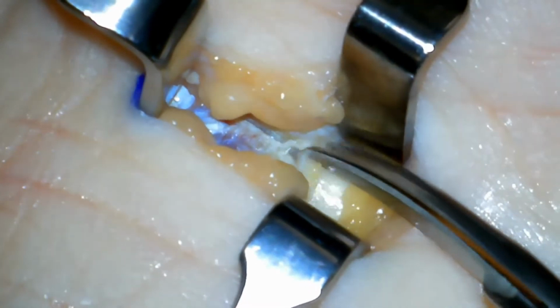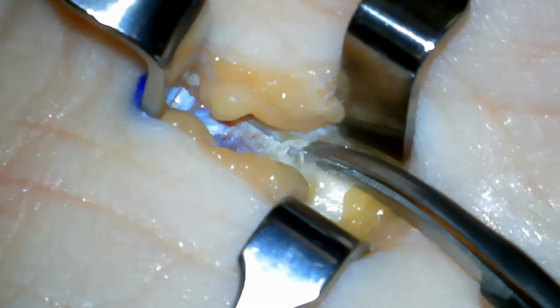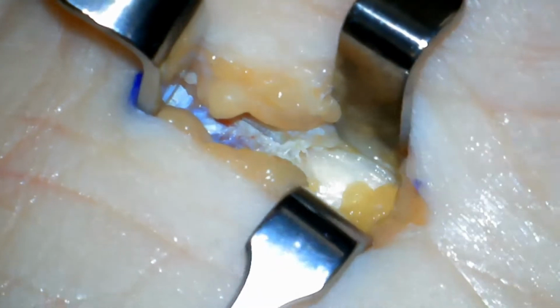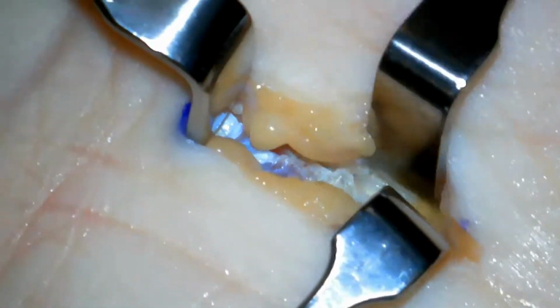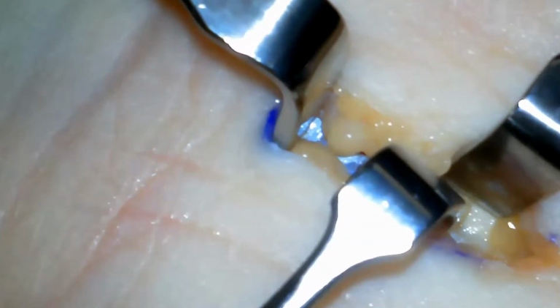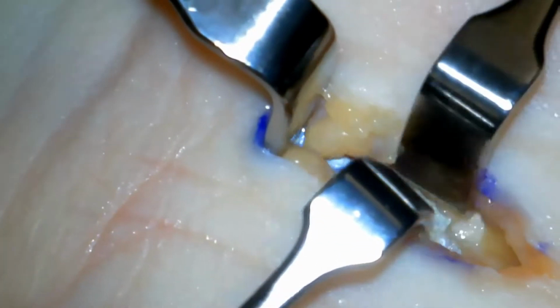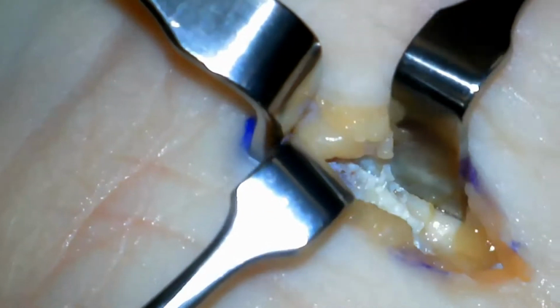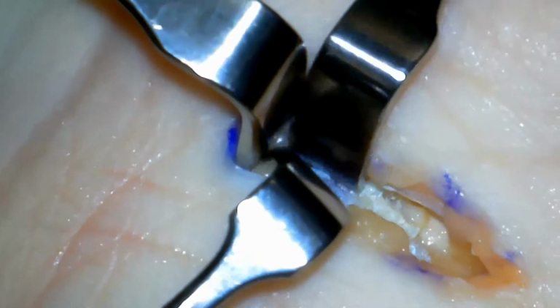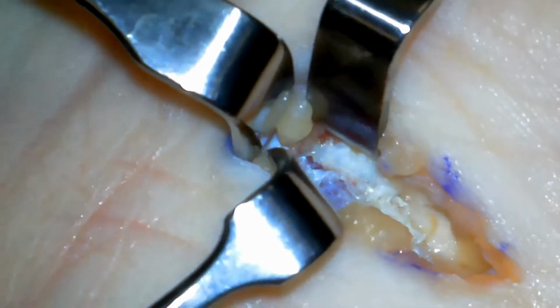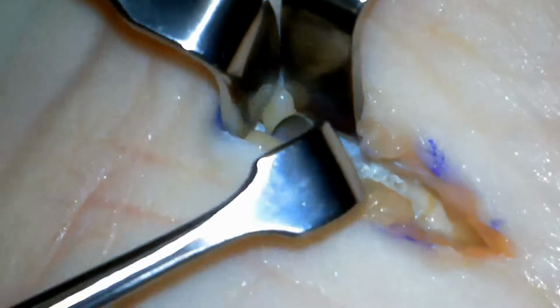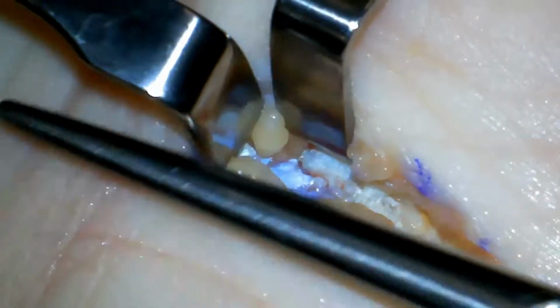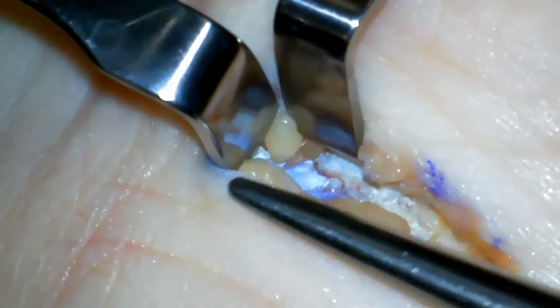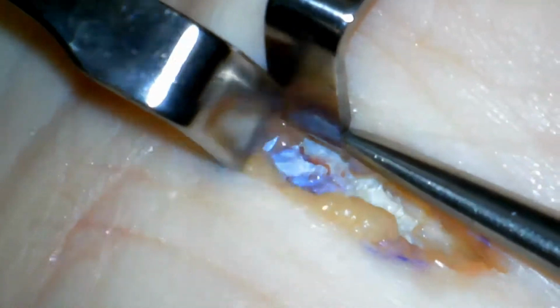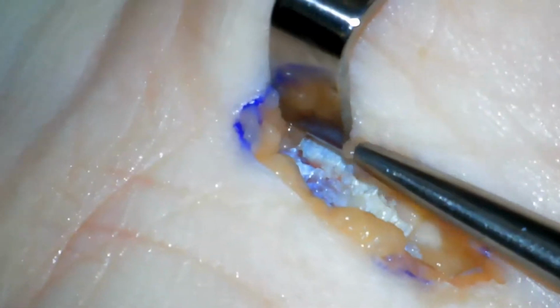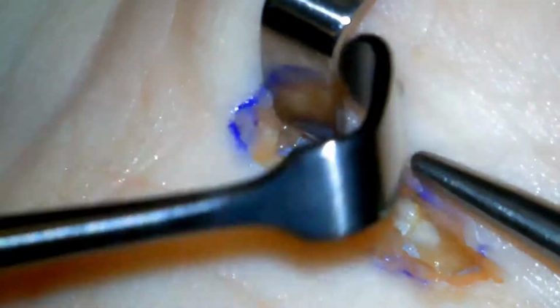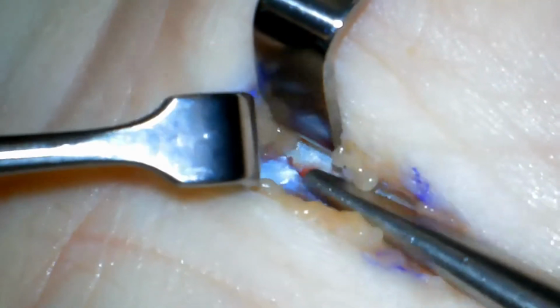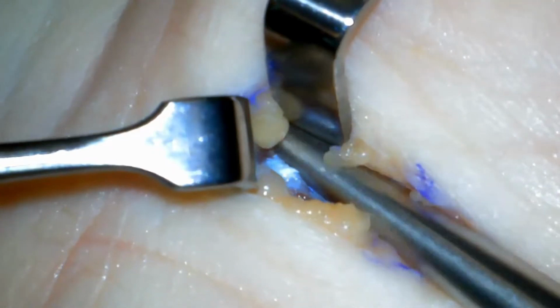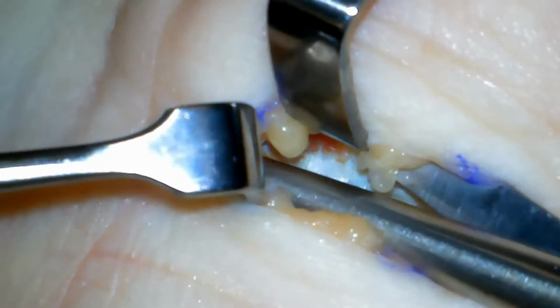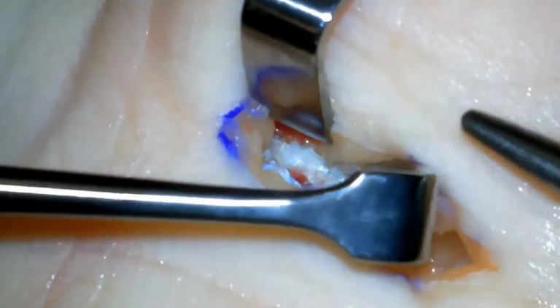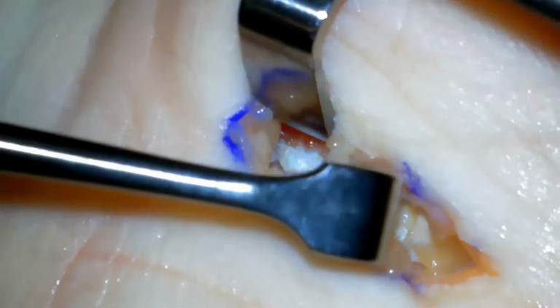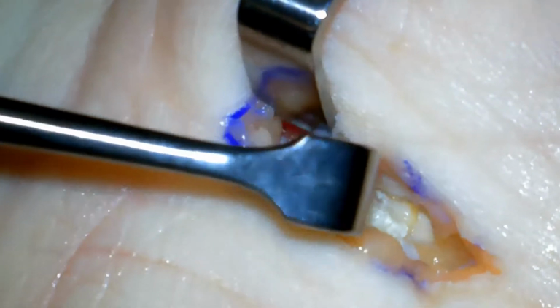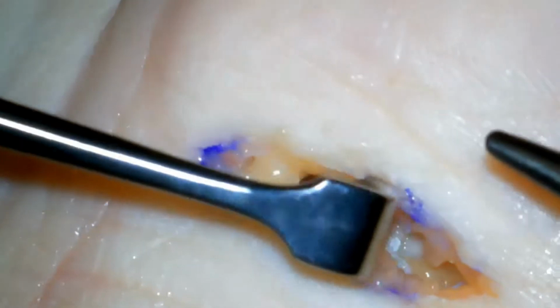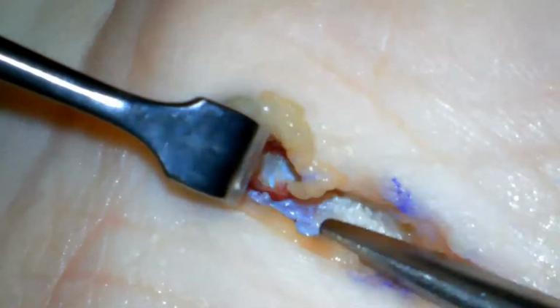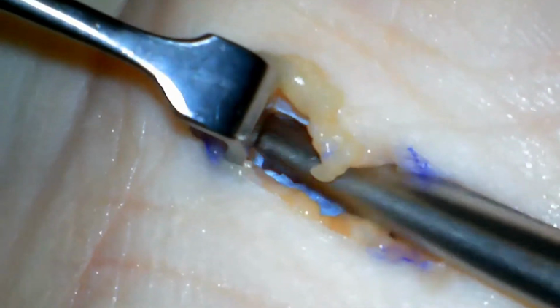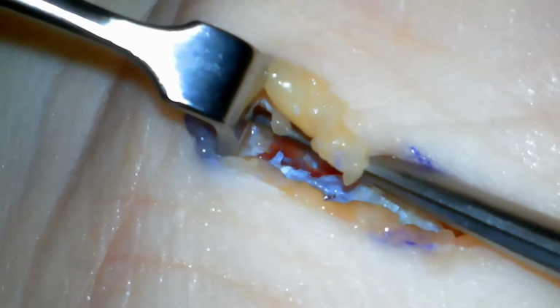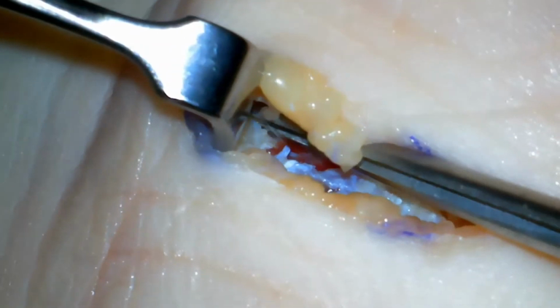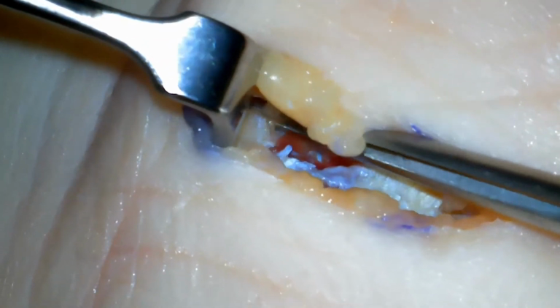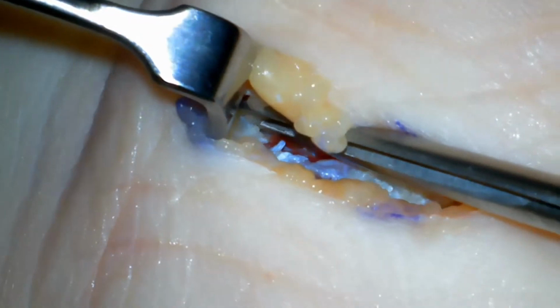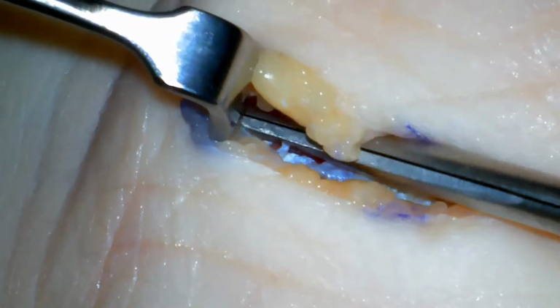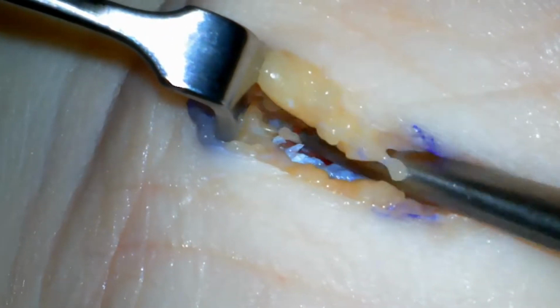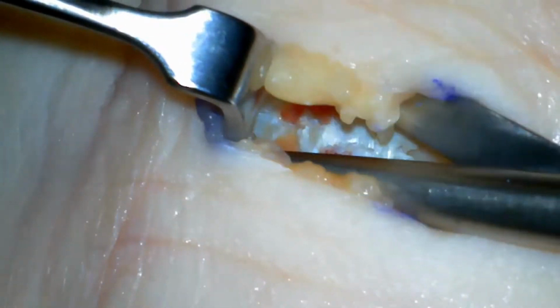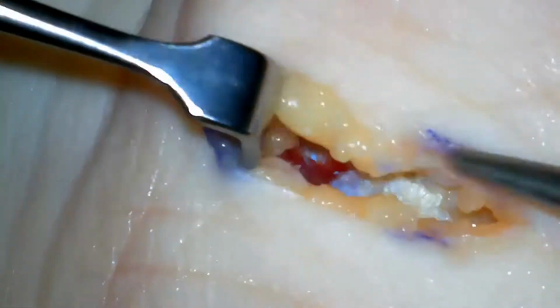This is now the leading edge of the transverse carpal ligament which has been identified. The larger scissors are used to bluntly dissect and remove some of that wispy fibrous tissue overlying the heel of the hand.